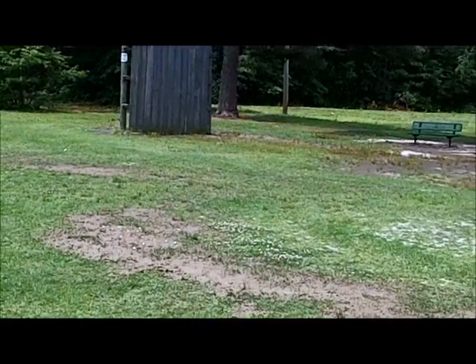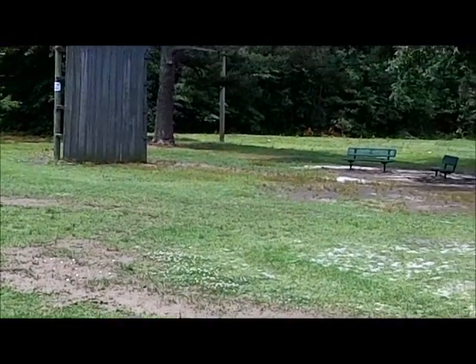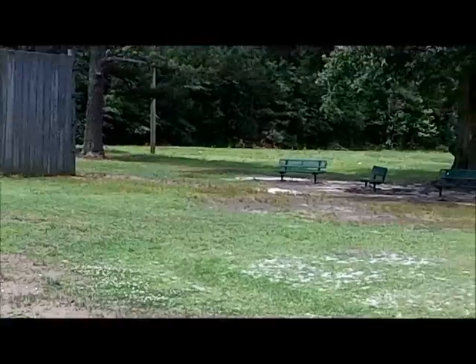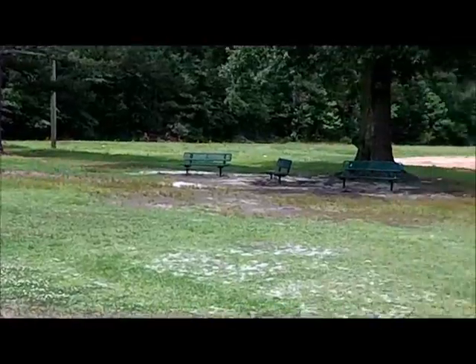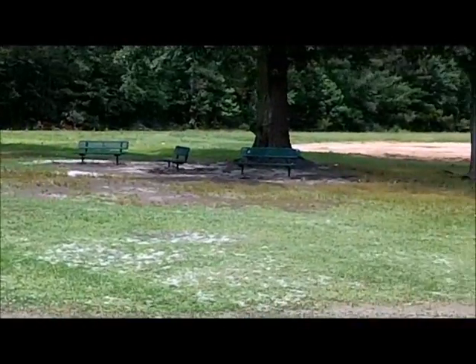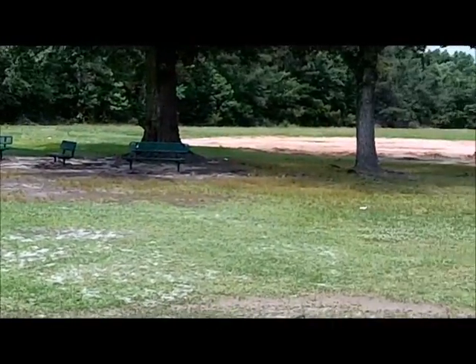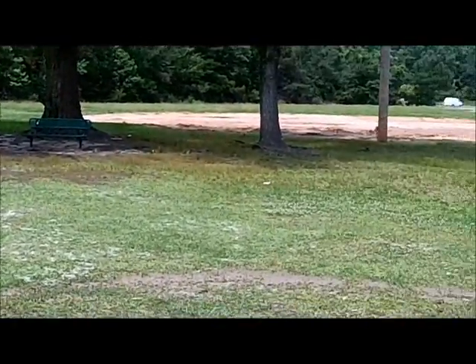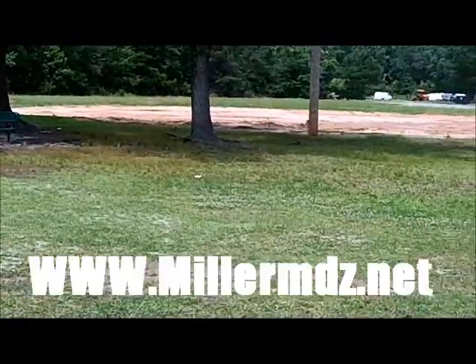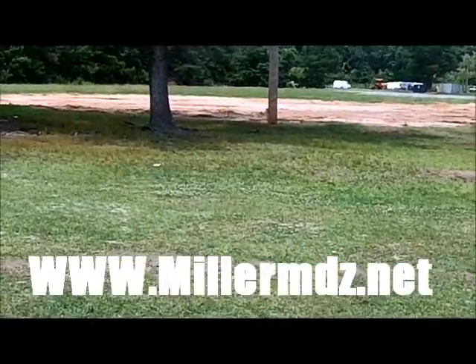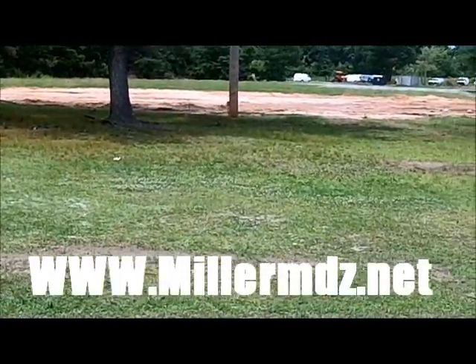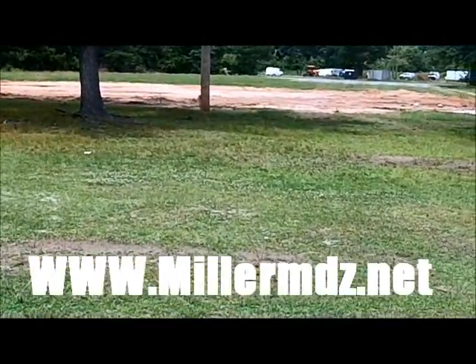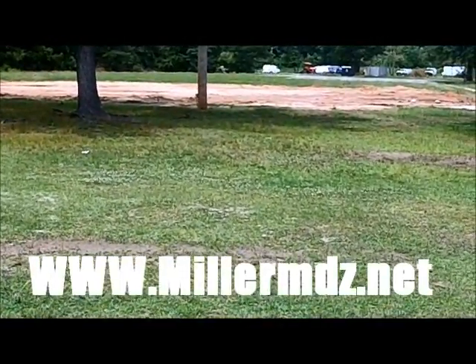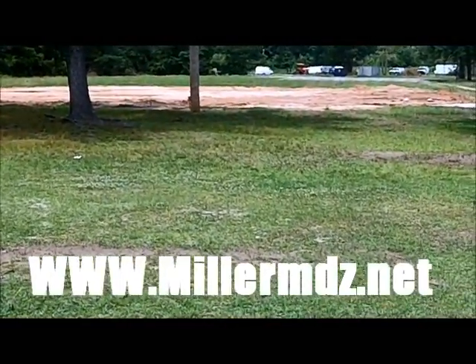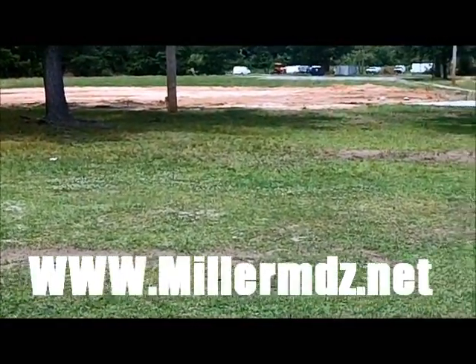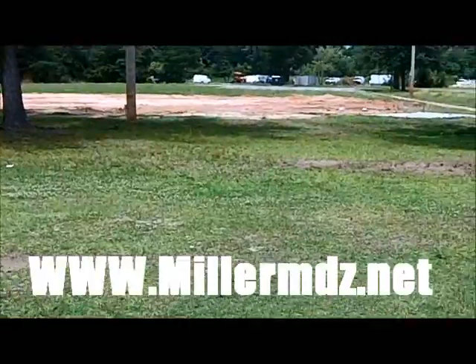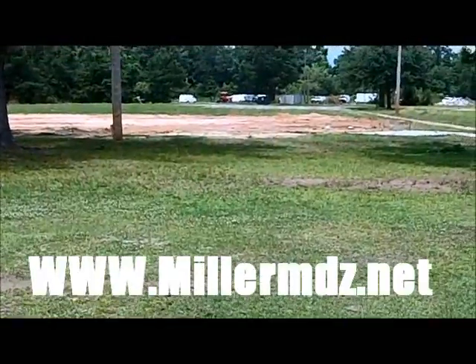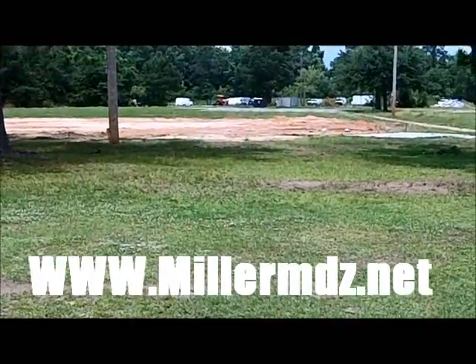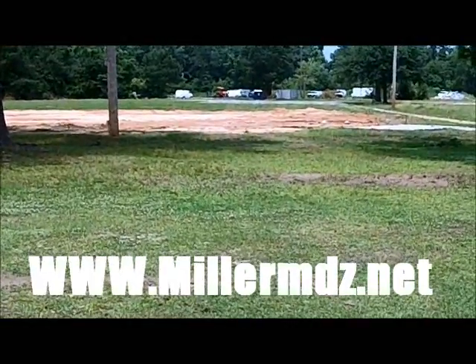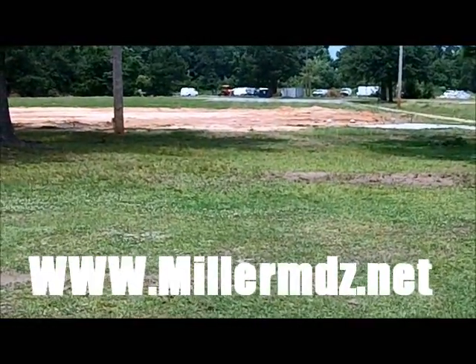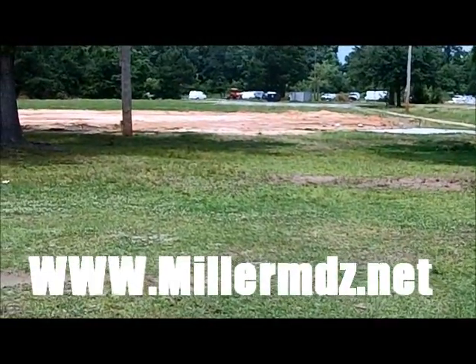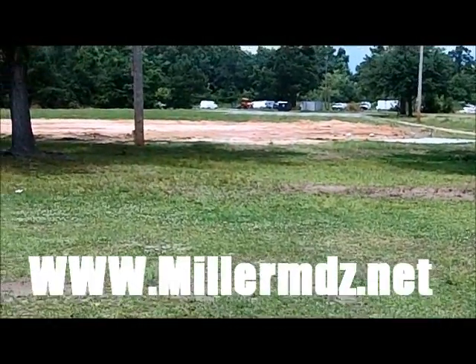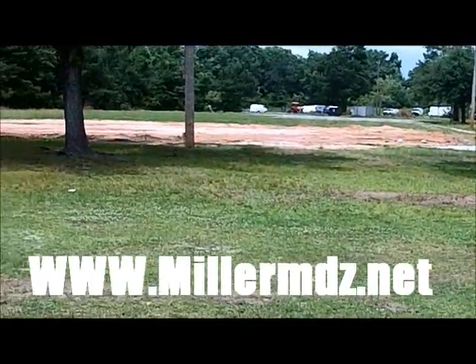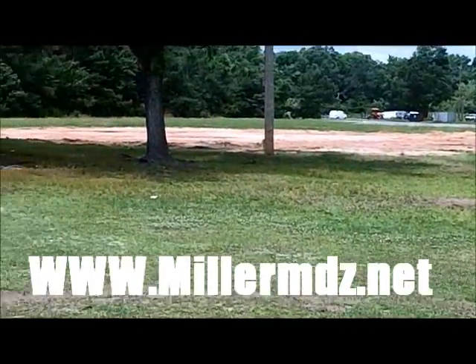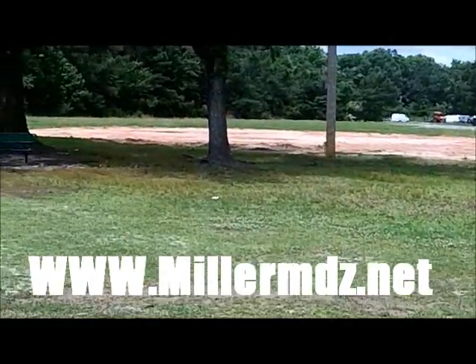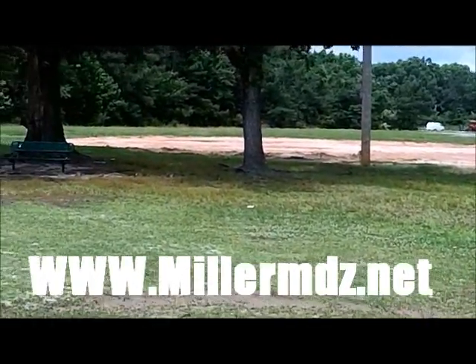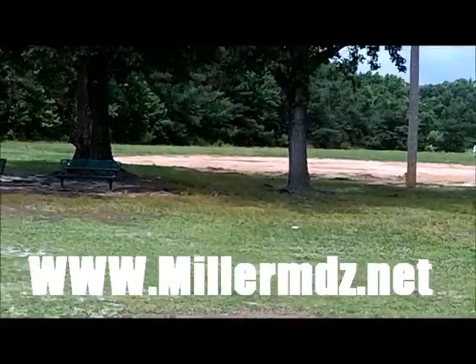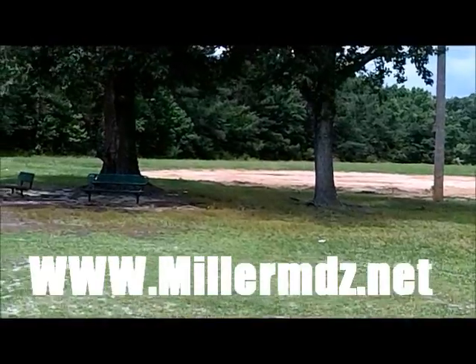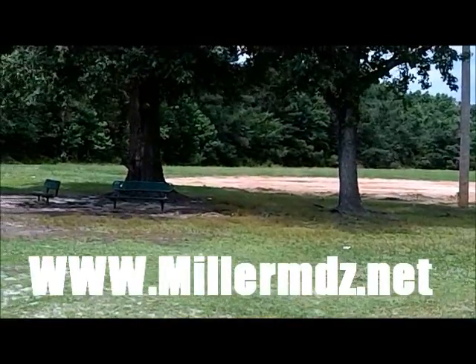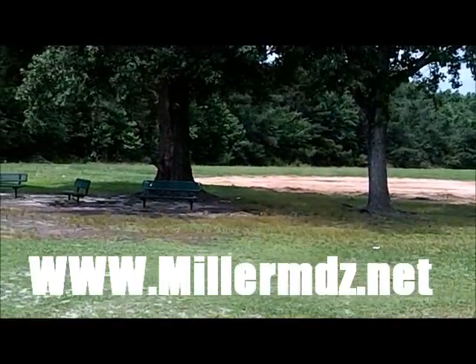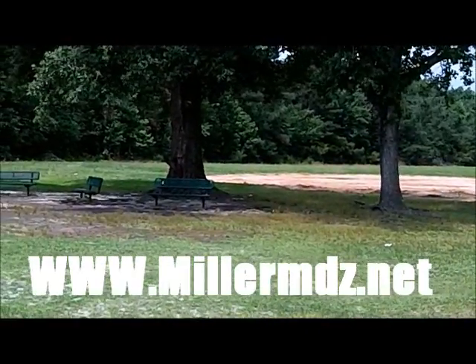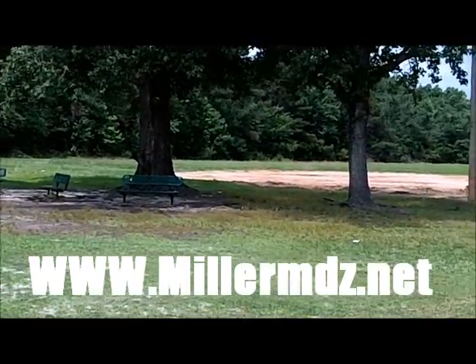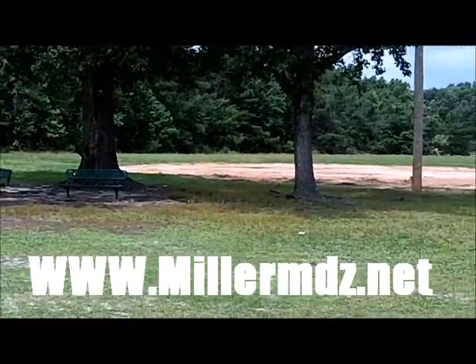Hey YouTubers, it's Alphoo with Althol Metal Detecting. This video is being sponsored by MillerMDs — www.millermdz.net. Go ahead and give Tom Miller a shout. He's a metal detector dealer out of Pennsylvania, really great guy, easy to work with, and probably the only guy I know who actually has a finance plan available when buying a new machine.